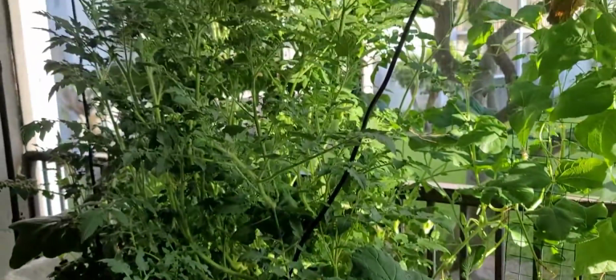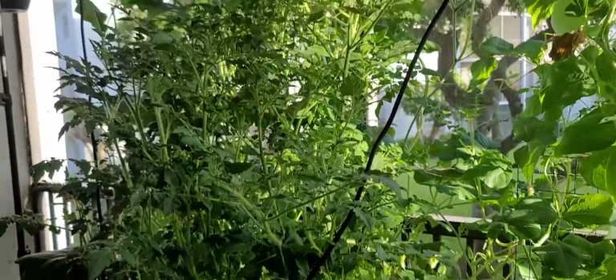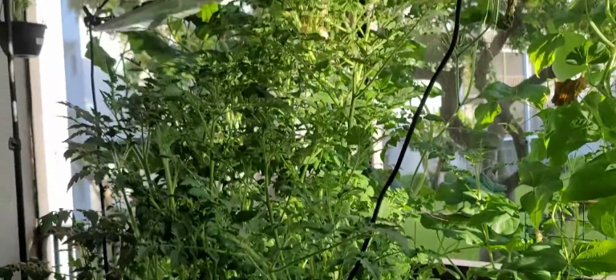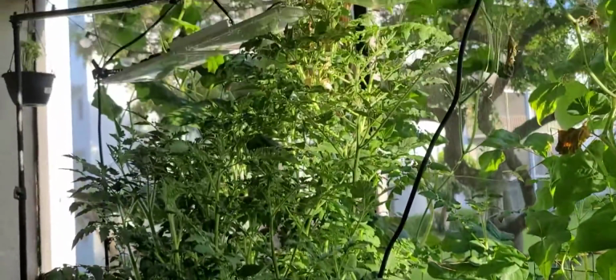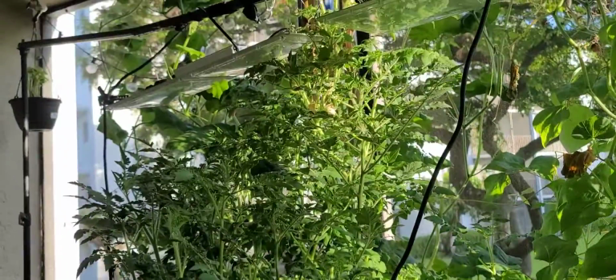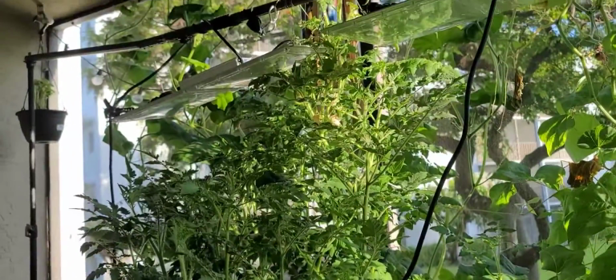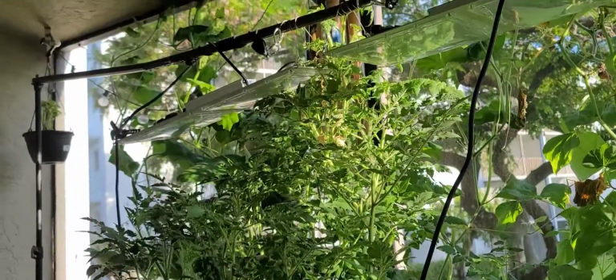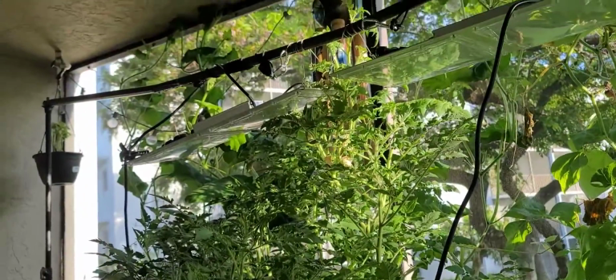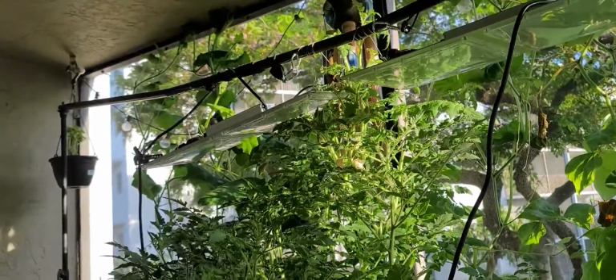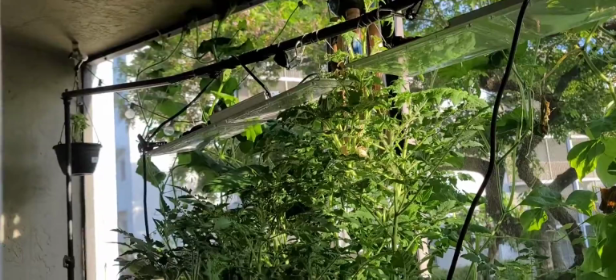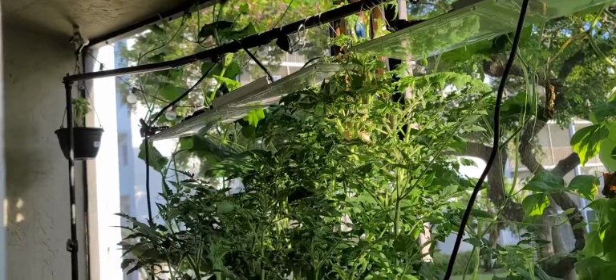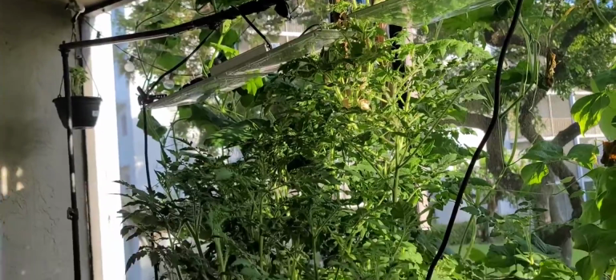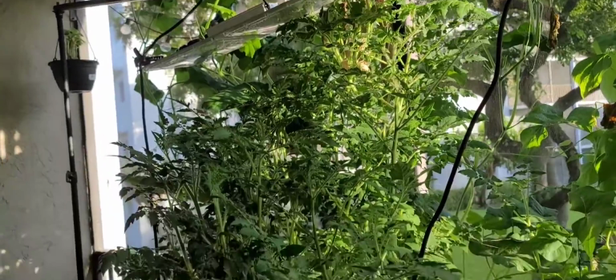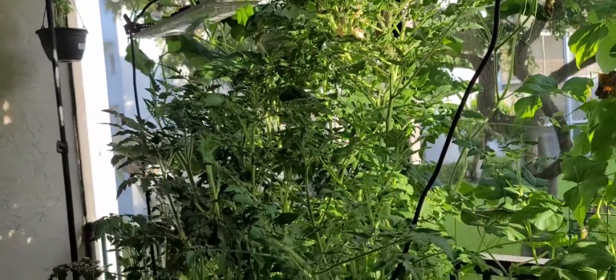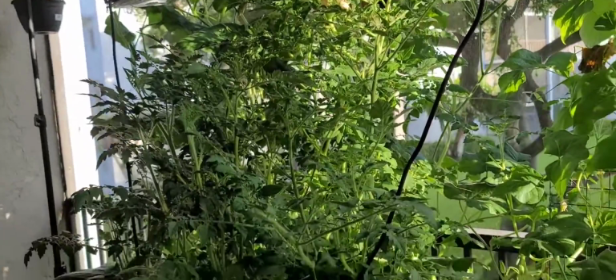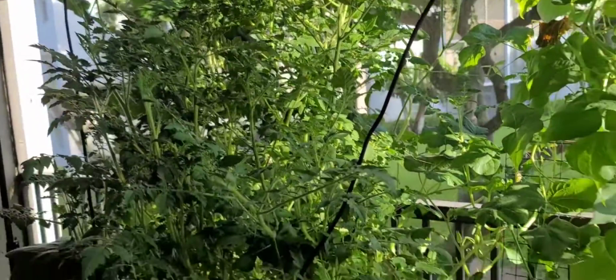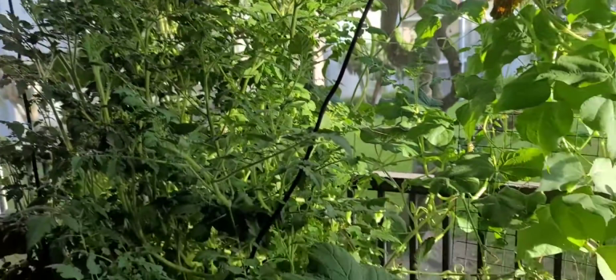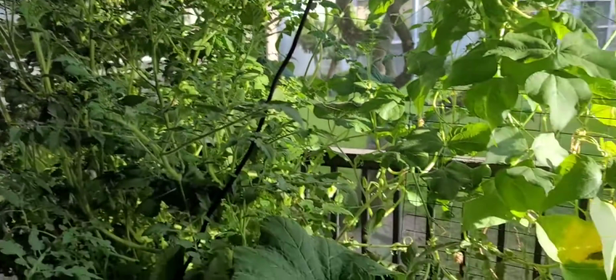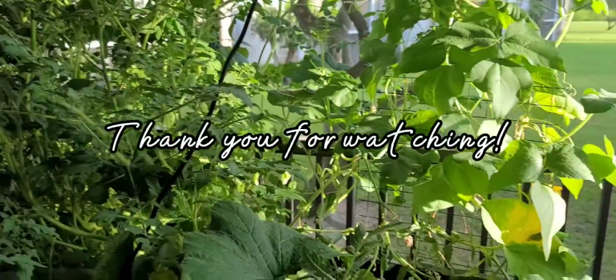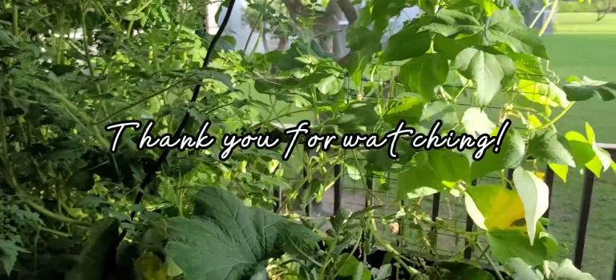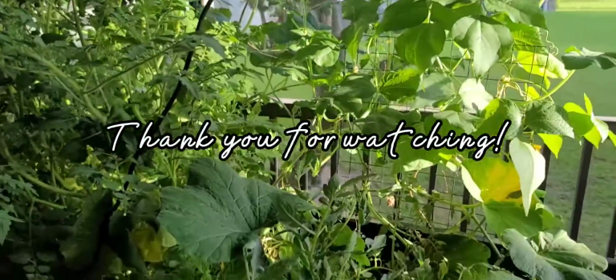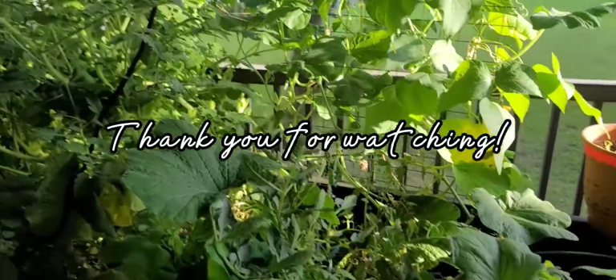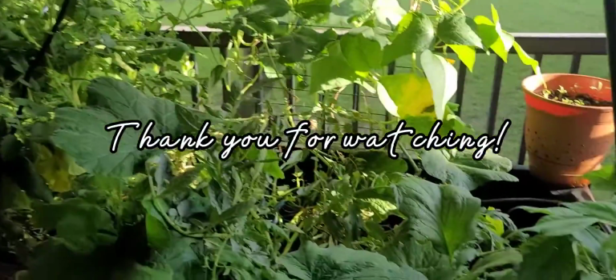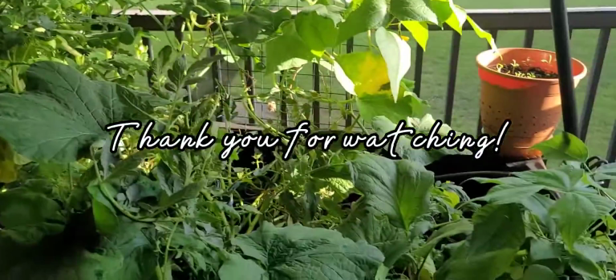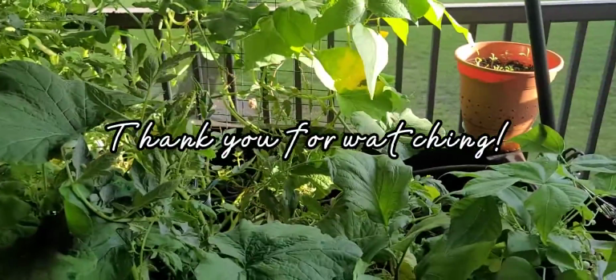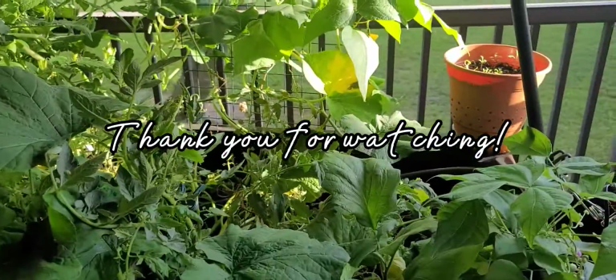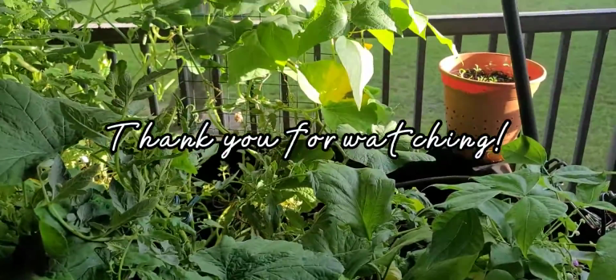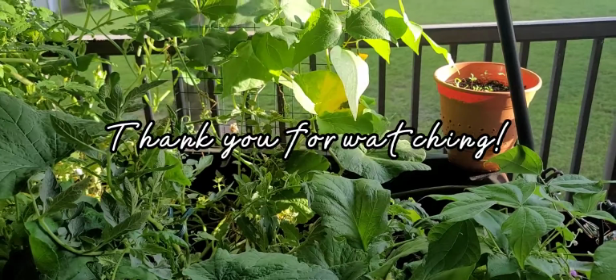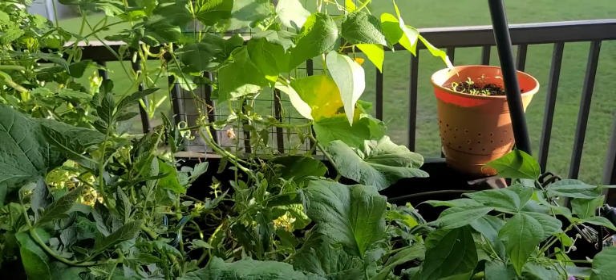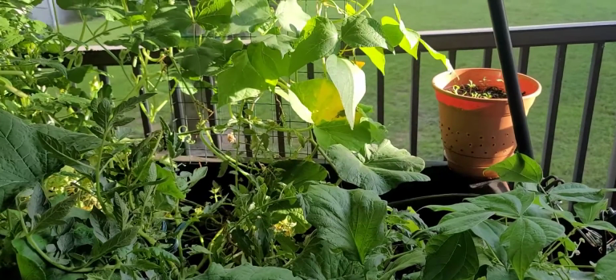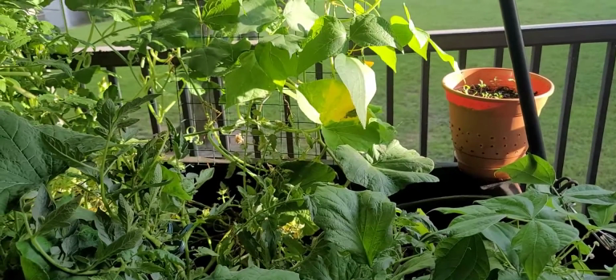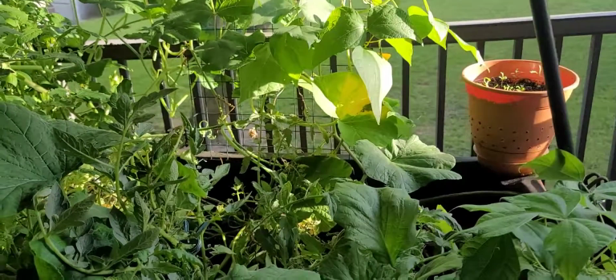I can't wait — I want to get two or three more grow lights, I'll start with two. And we'll get some more raised beds. Thank you for watching.